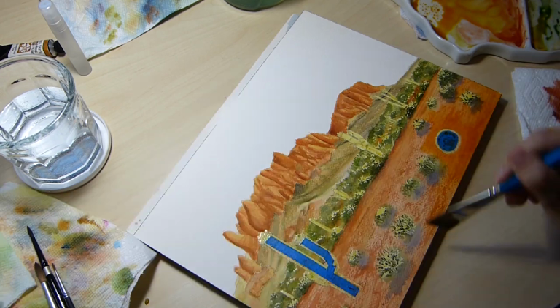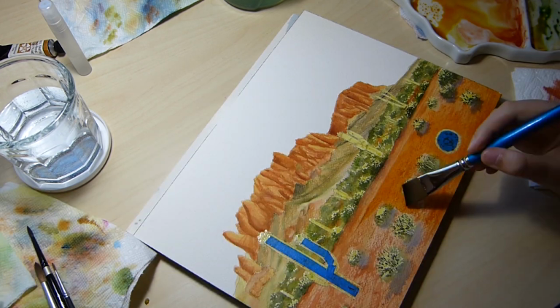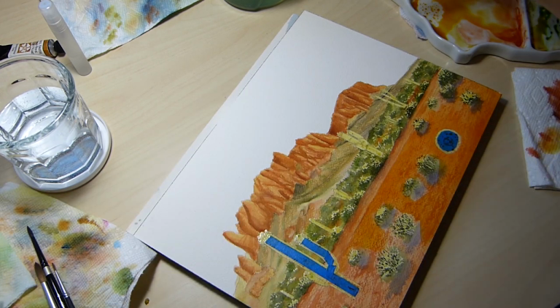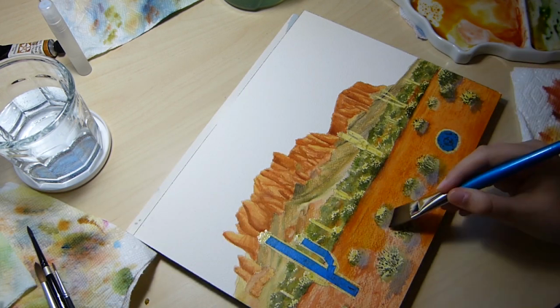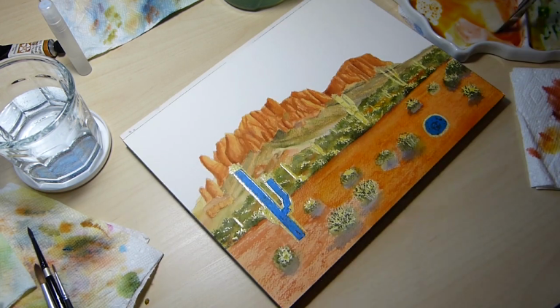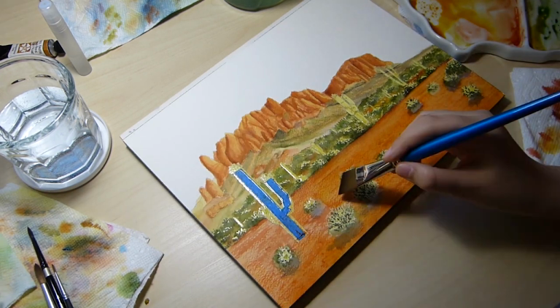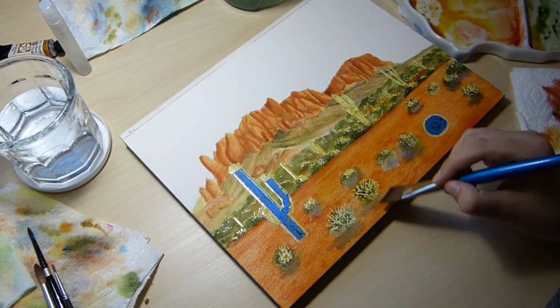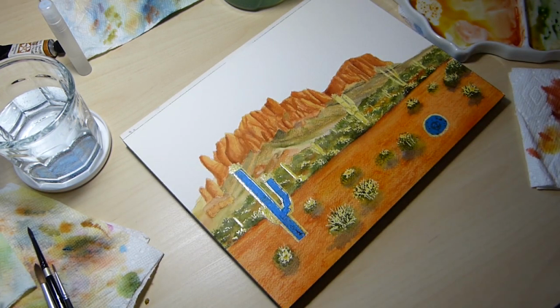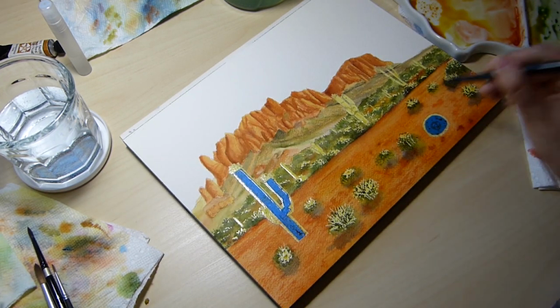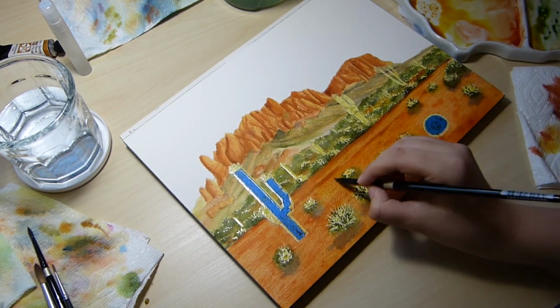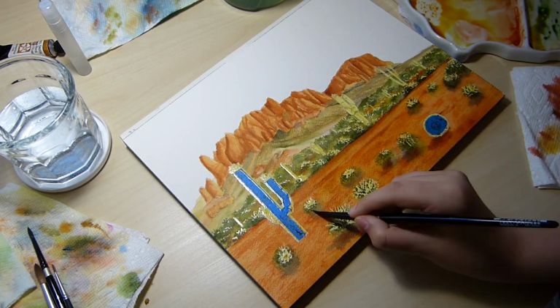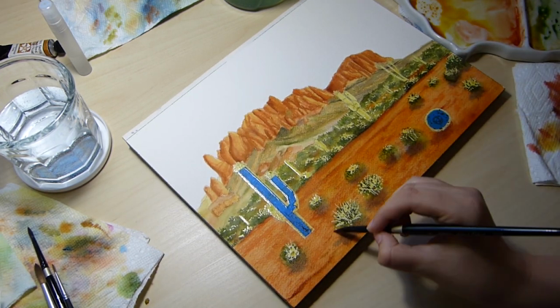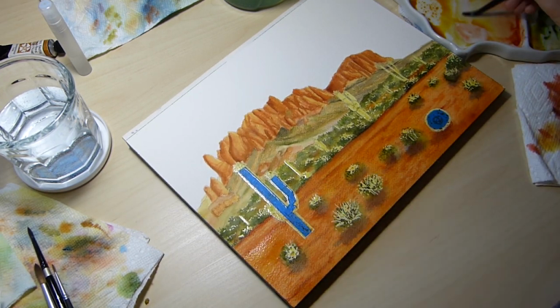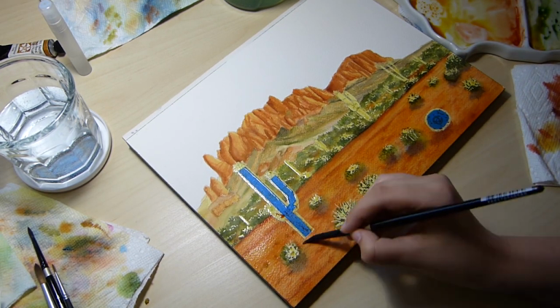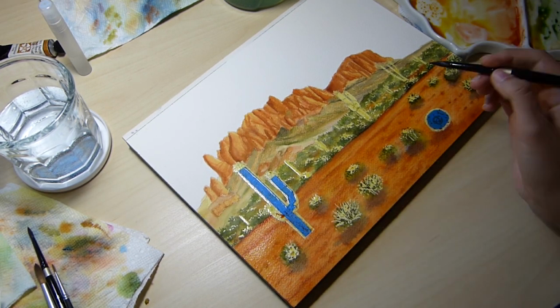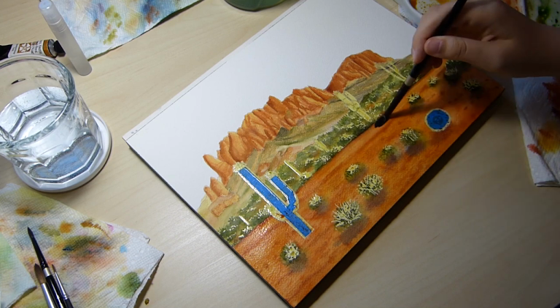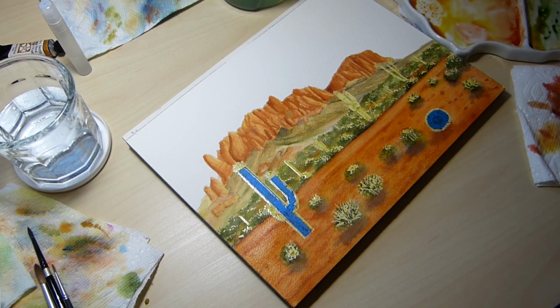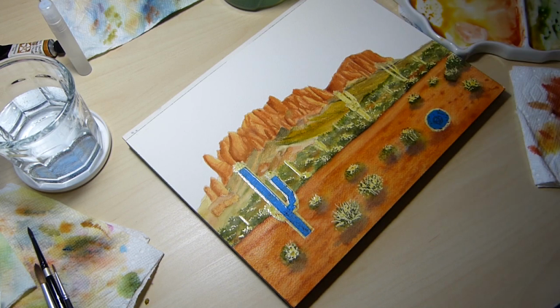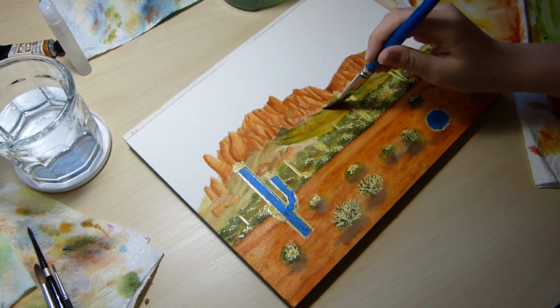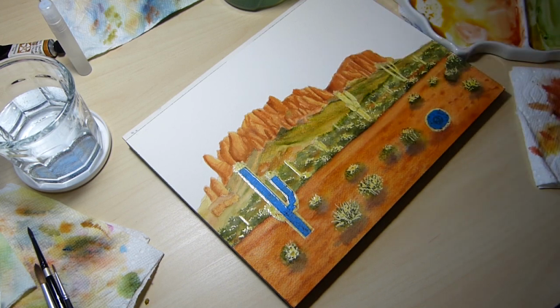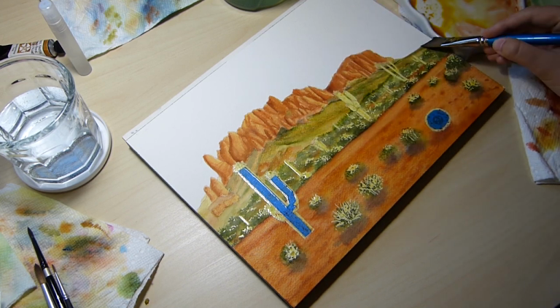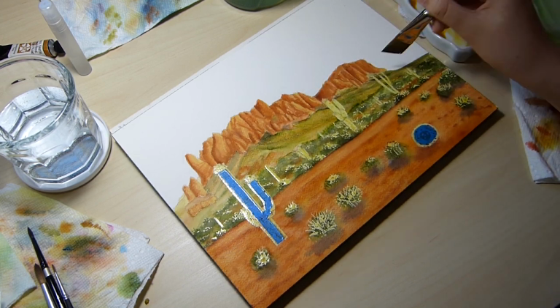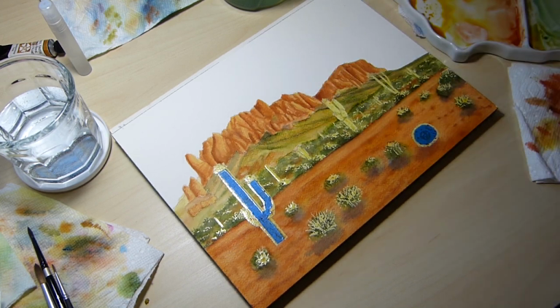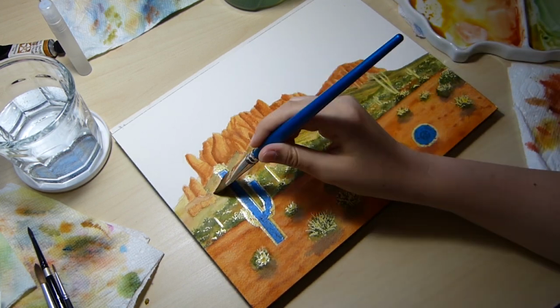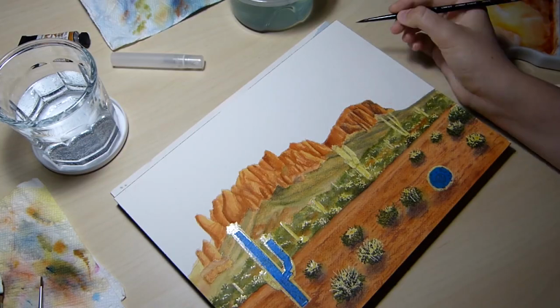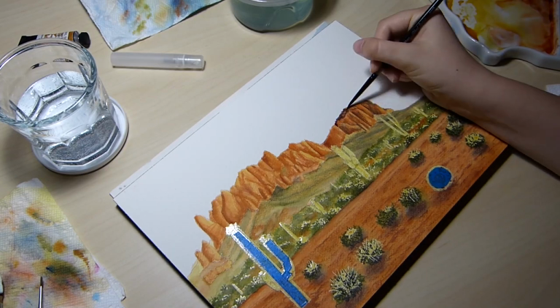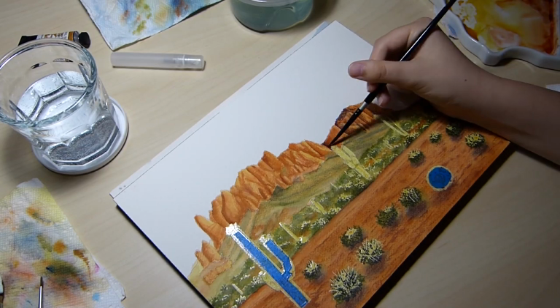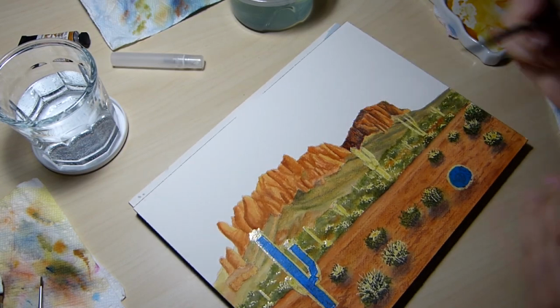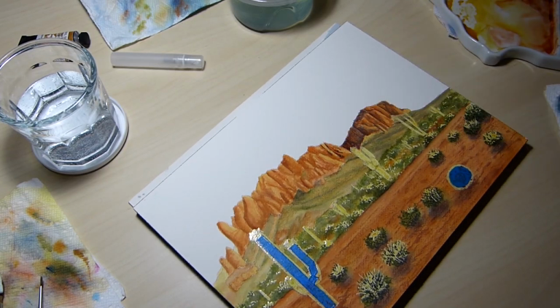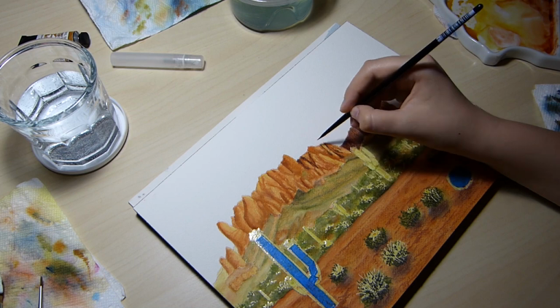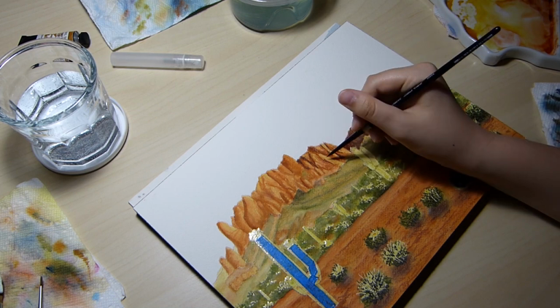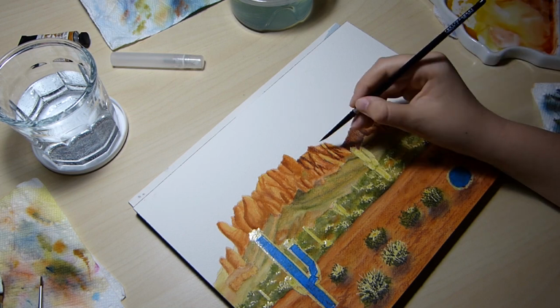We are now starting to see my attempt at some glazes. I found several areas needed to be brightened a bit, so I used quinacridone gold from Daniel Smith to achieve more vibrancy.